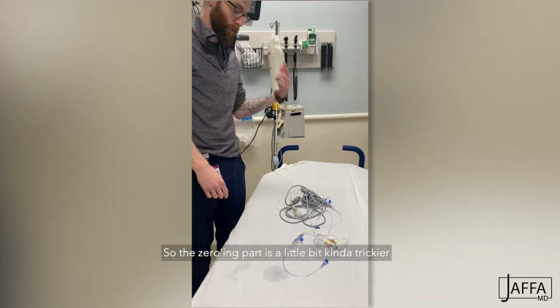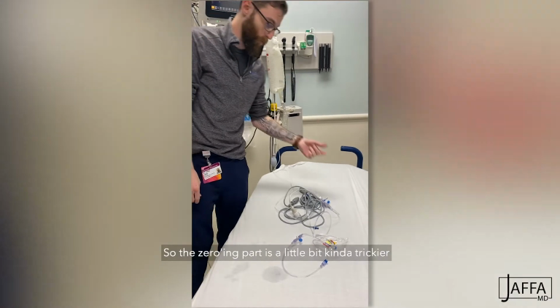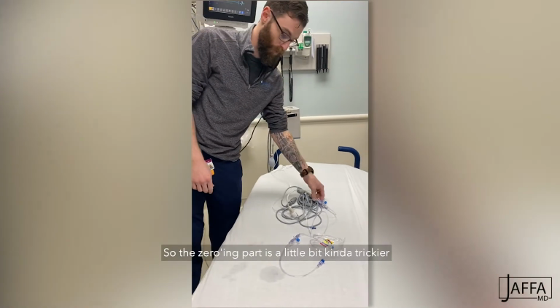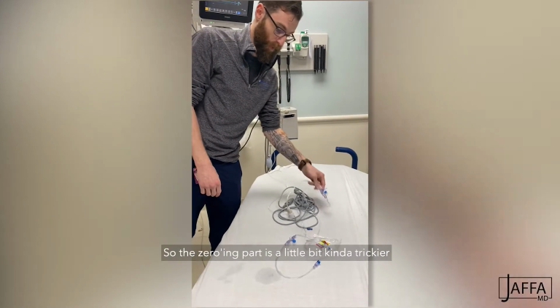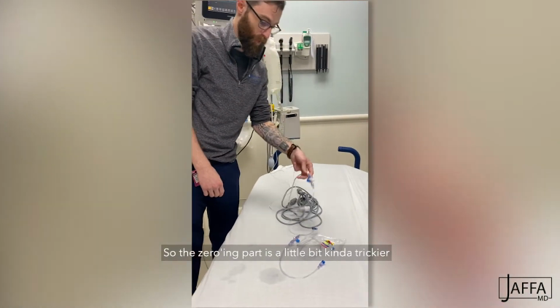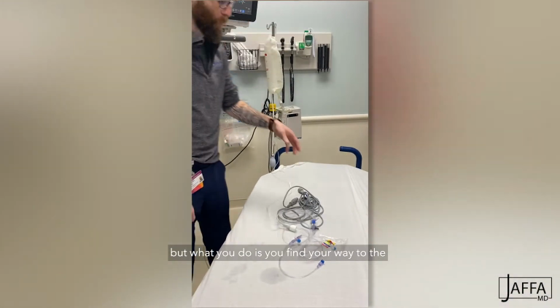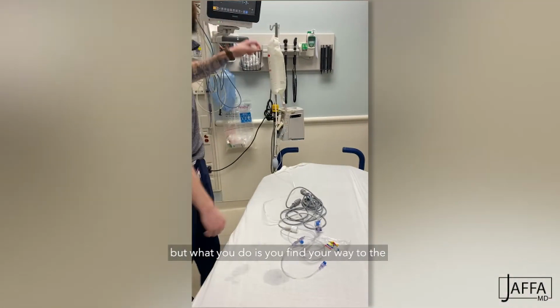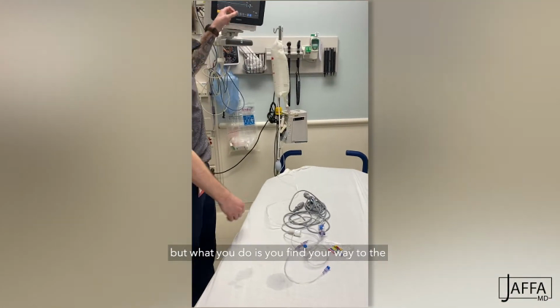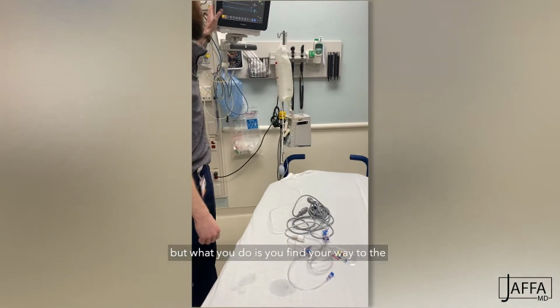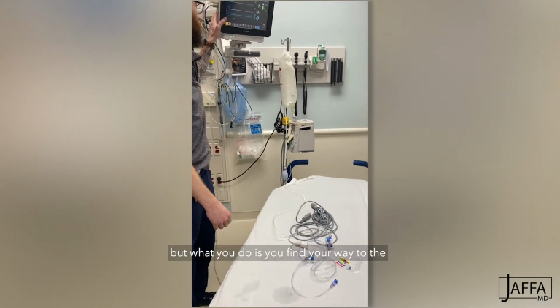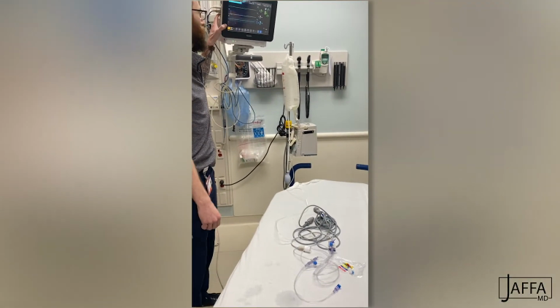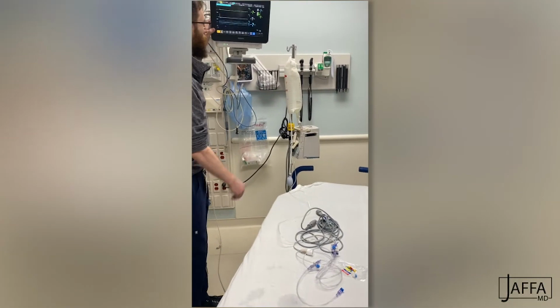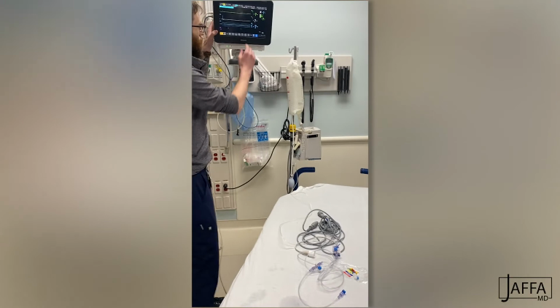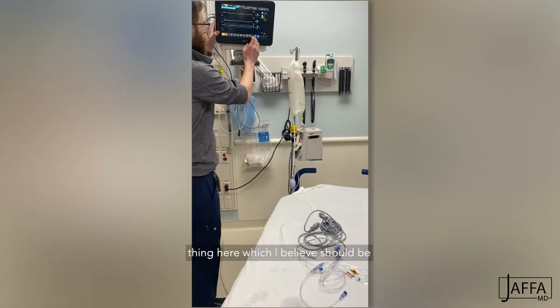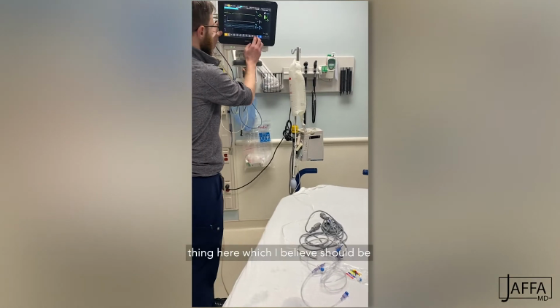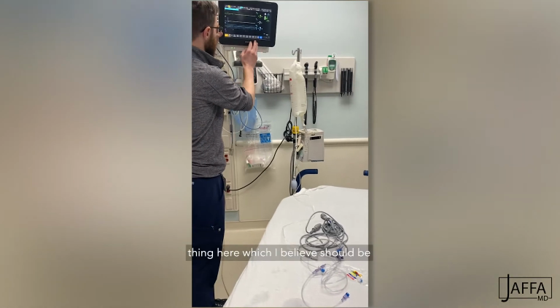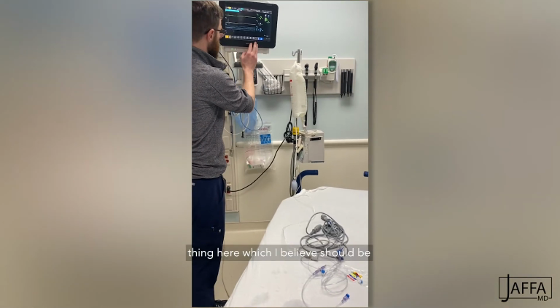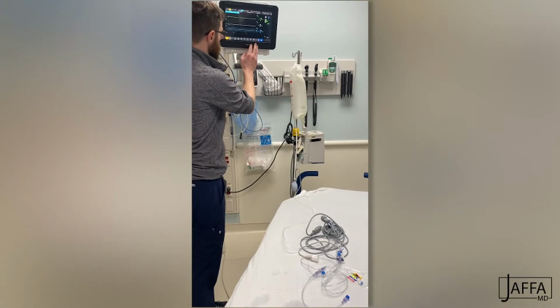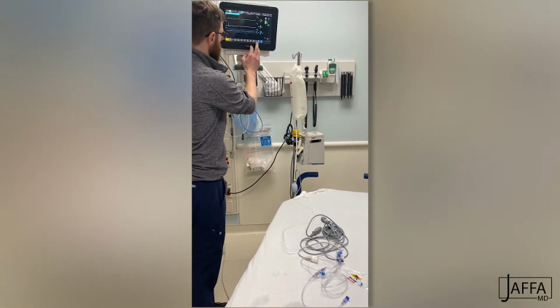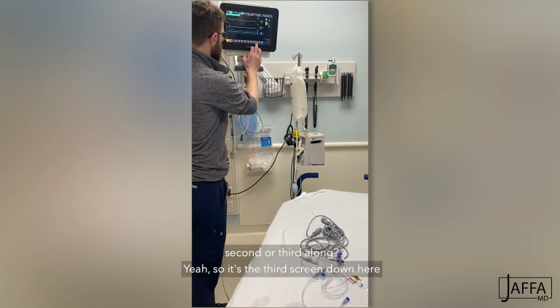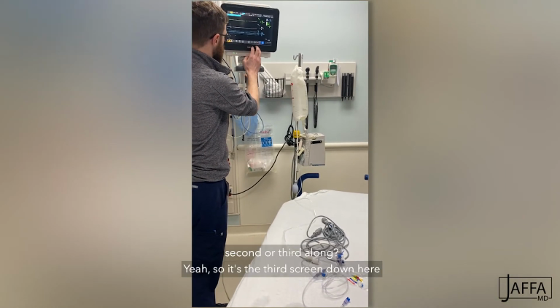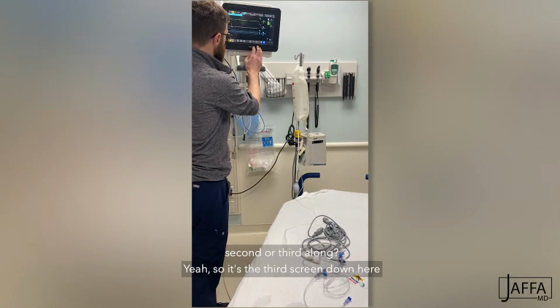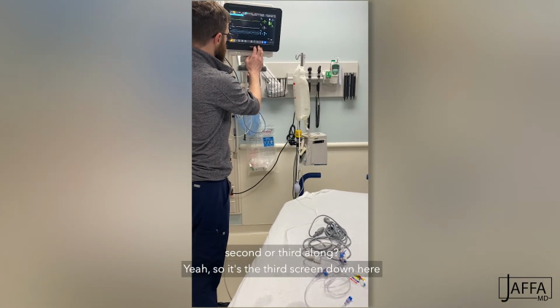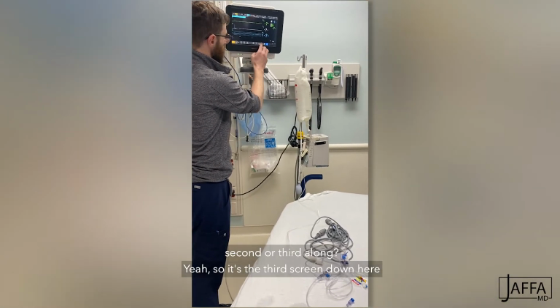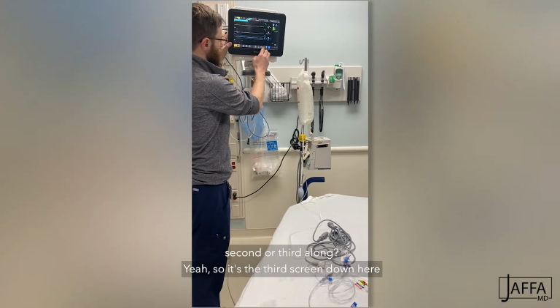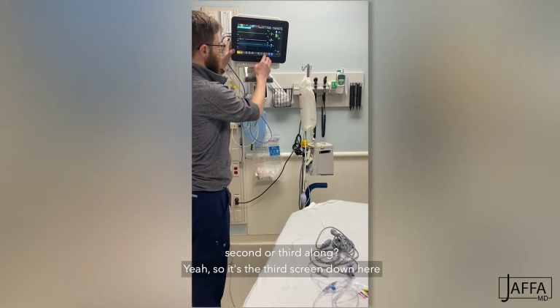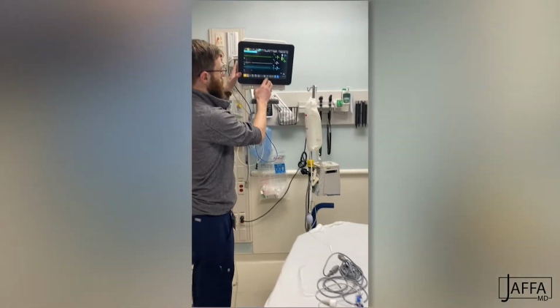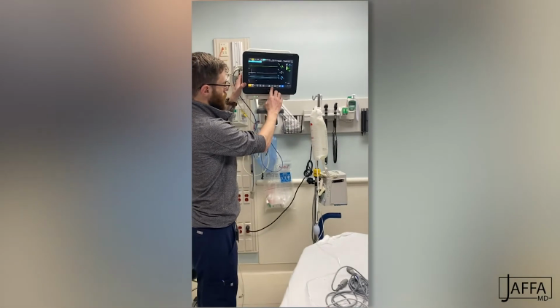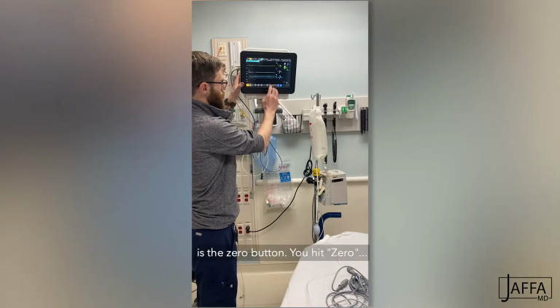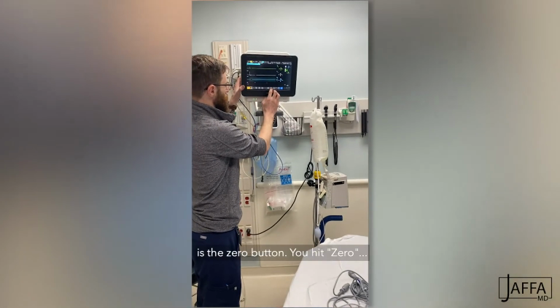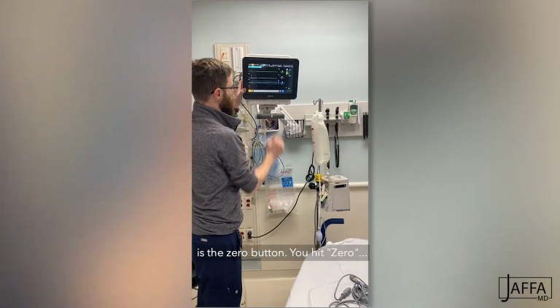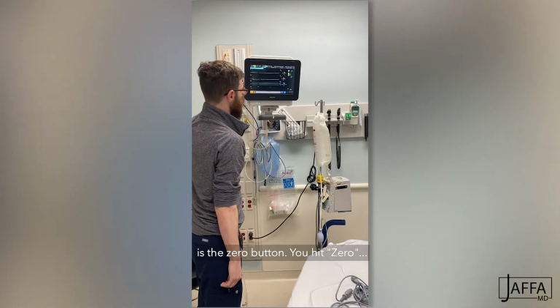The zeroing part is a little bit trickier, but what you do is find your way to the screen — I believe it should be the second or third alarm screen — it's the third screen down here. This is the zero button. You hit zero.